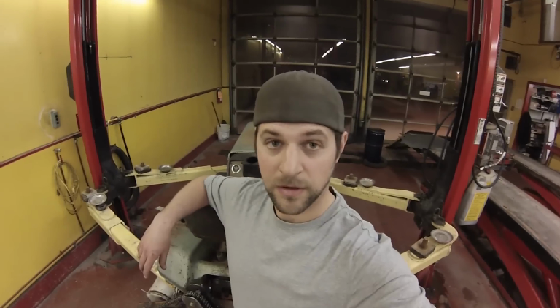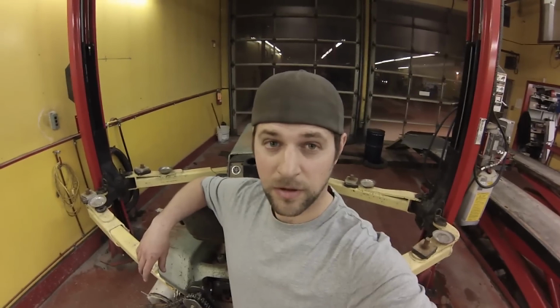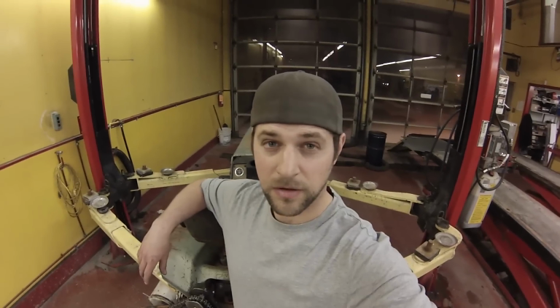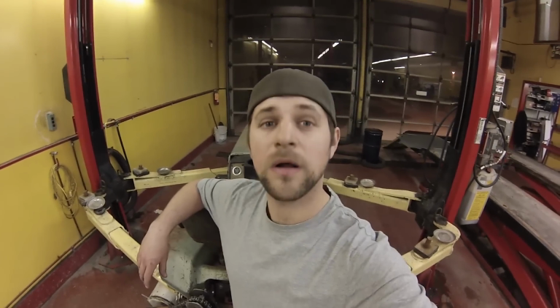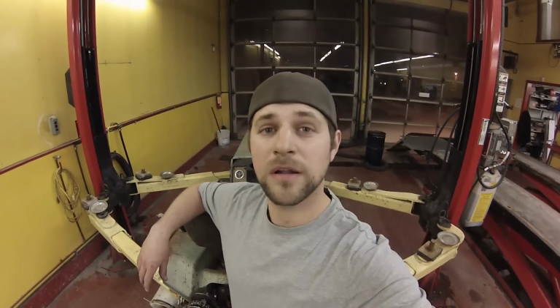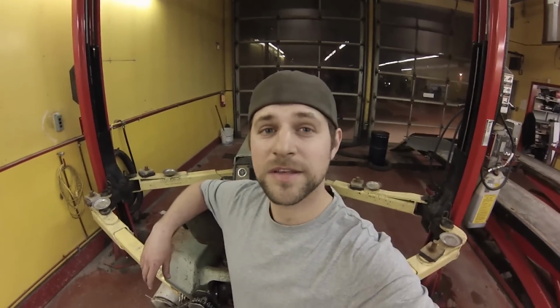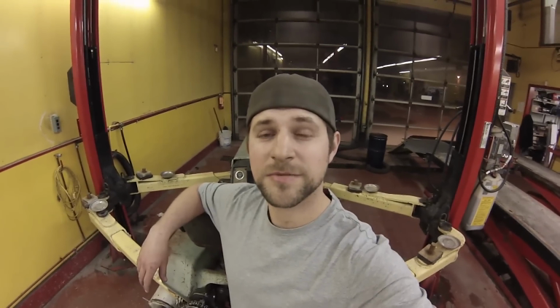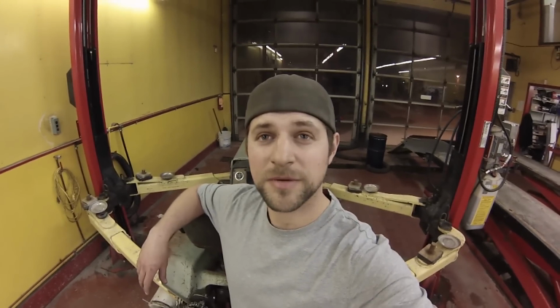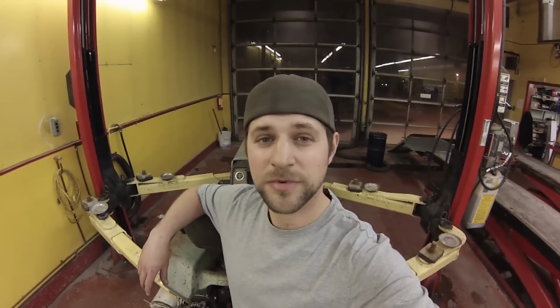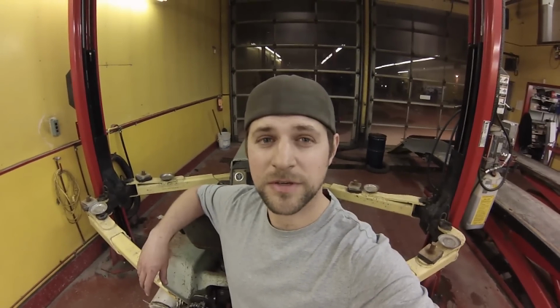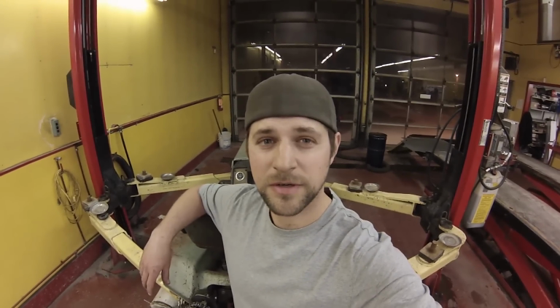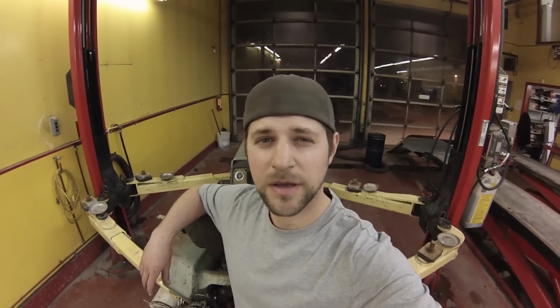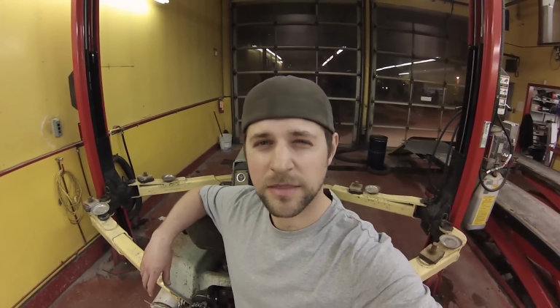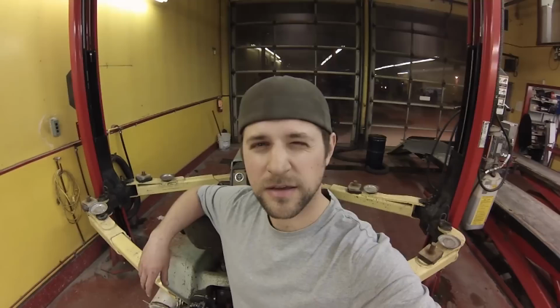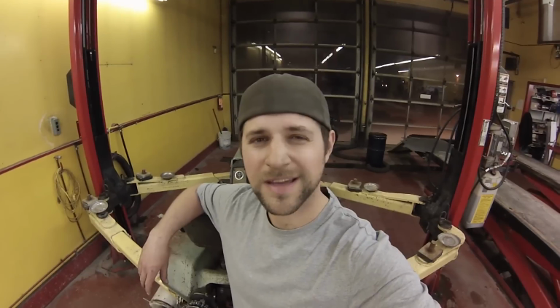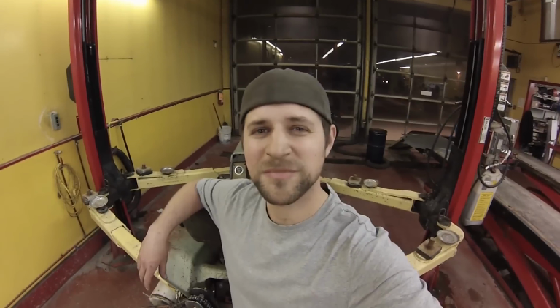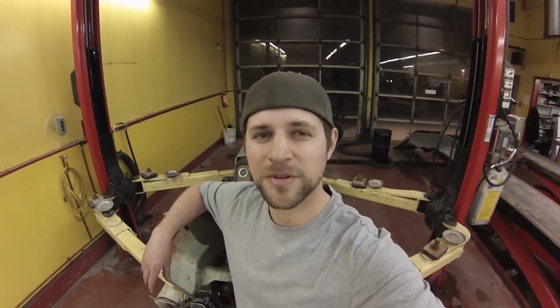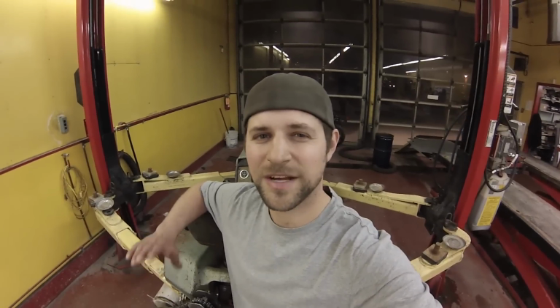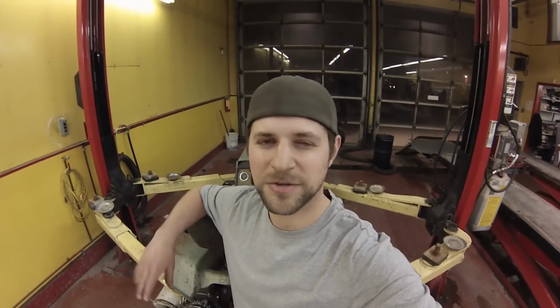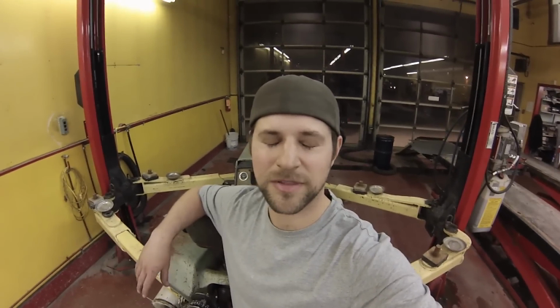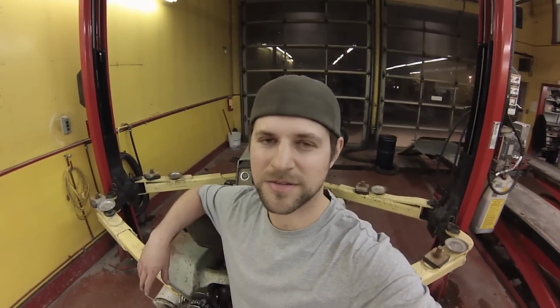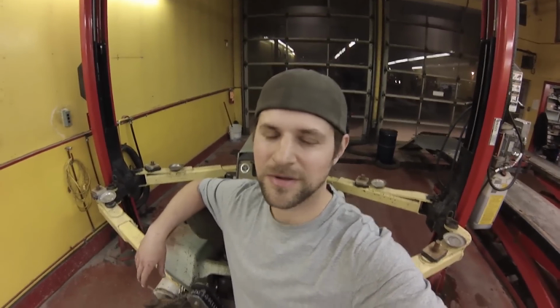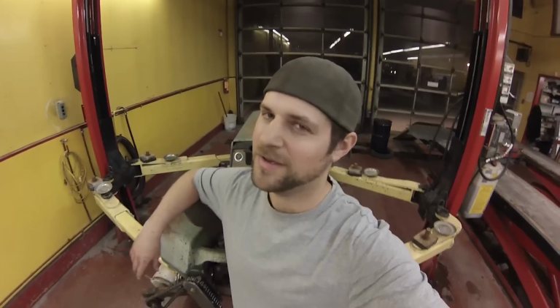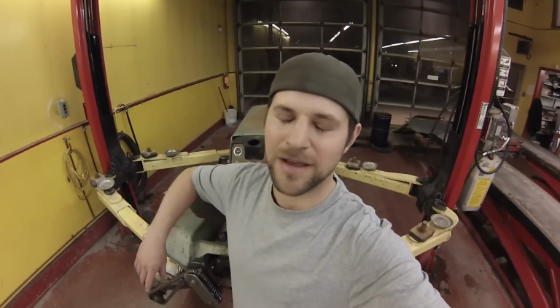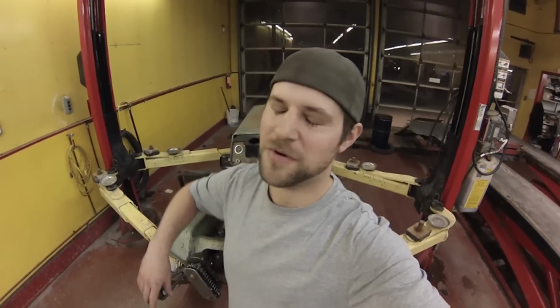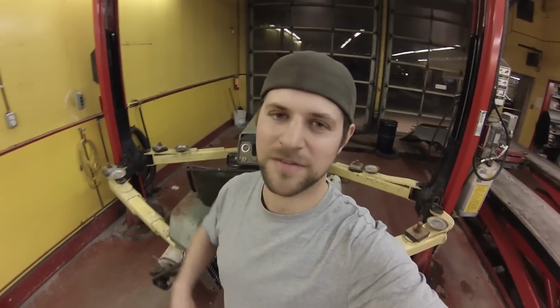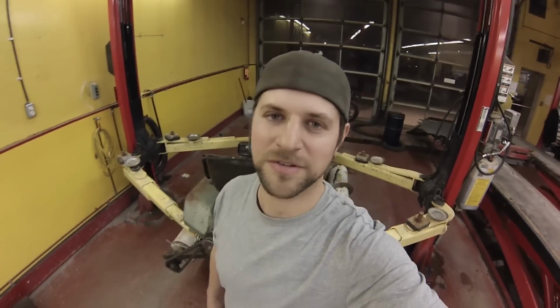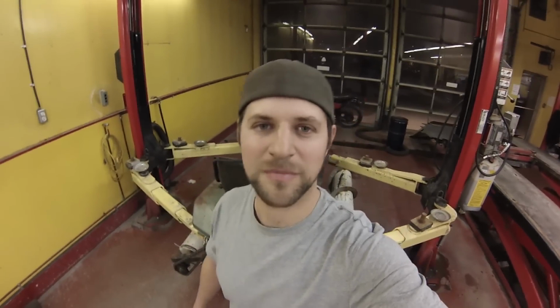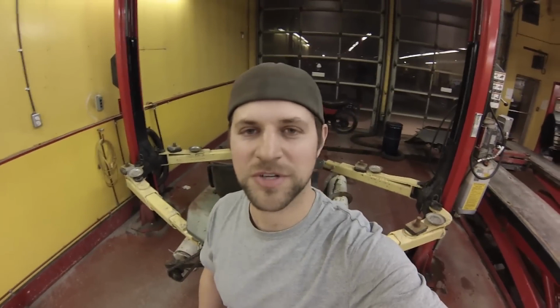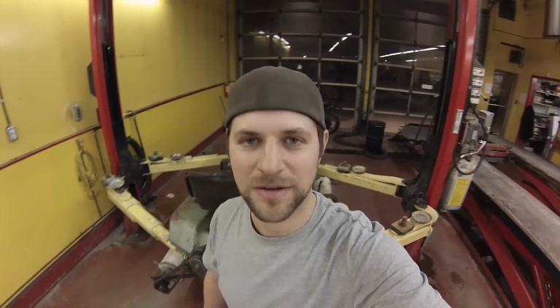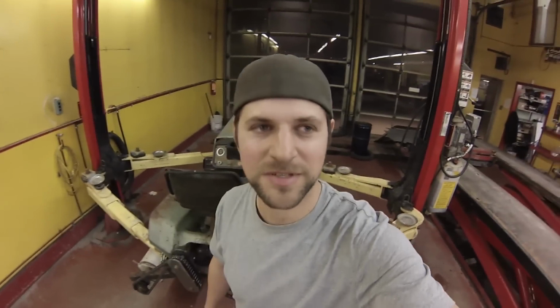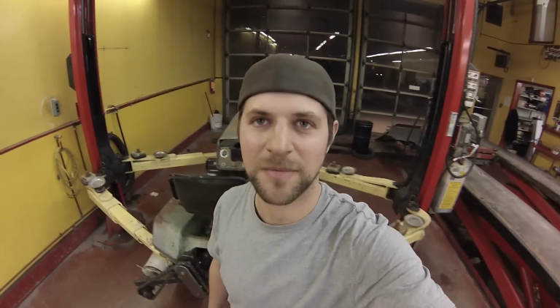All in all, I'd say that's working pretty good. Like I said before, there's tons of torque there, so I have no idea if it's all just going to mulch again or what's going to happen.